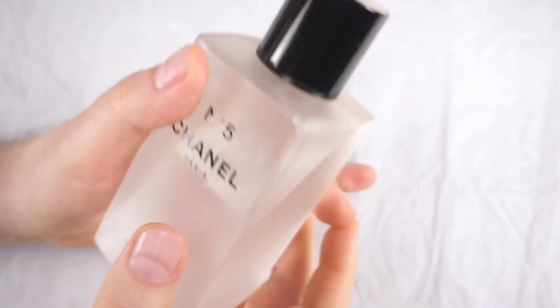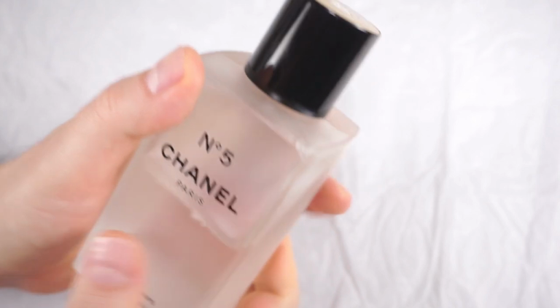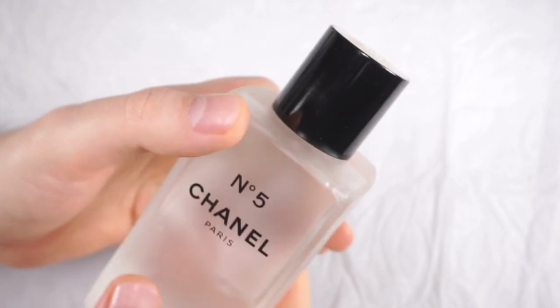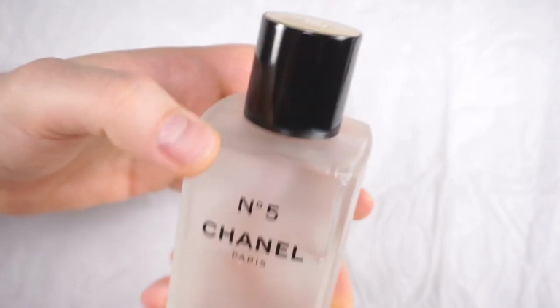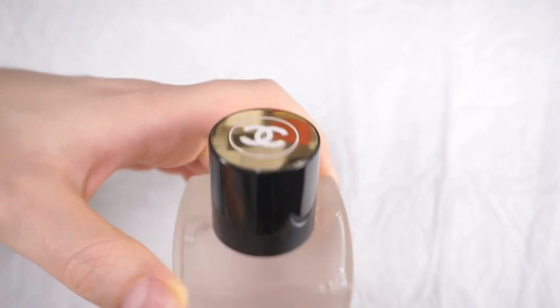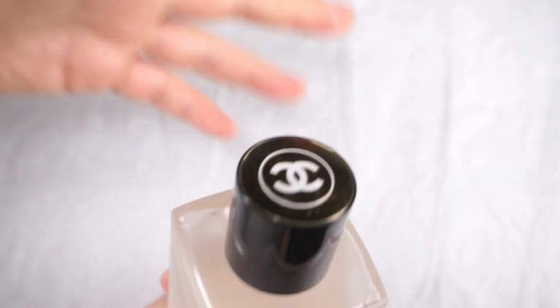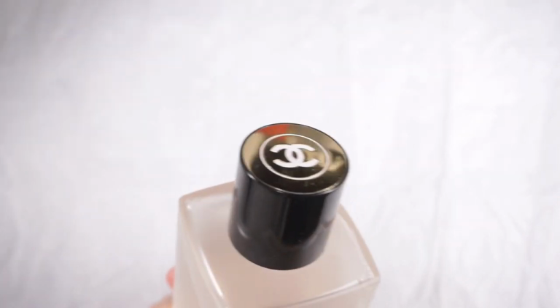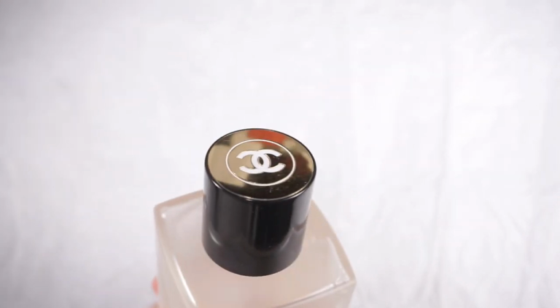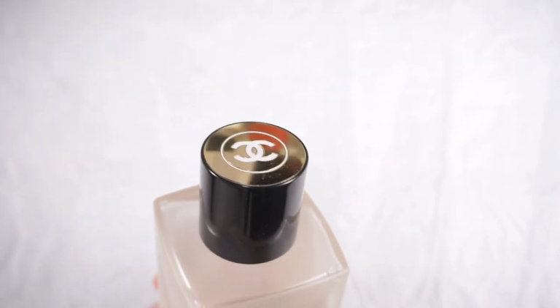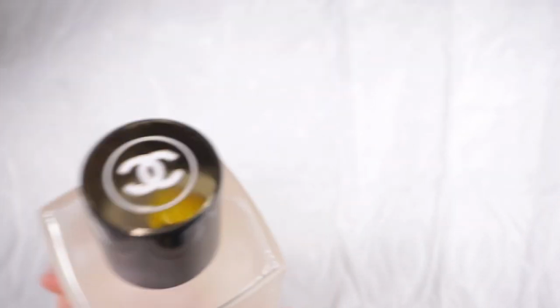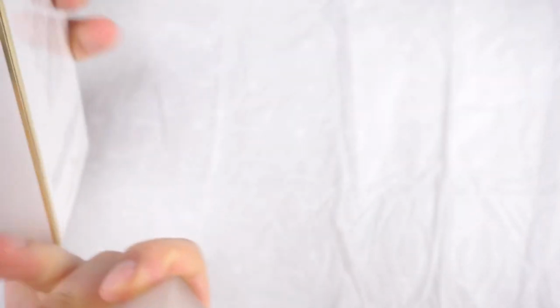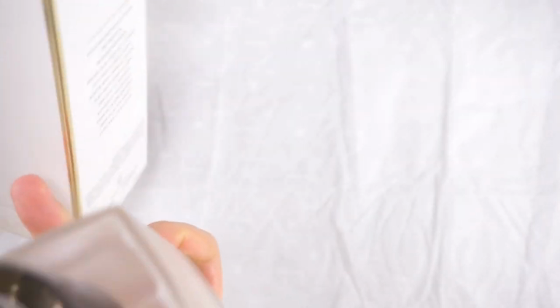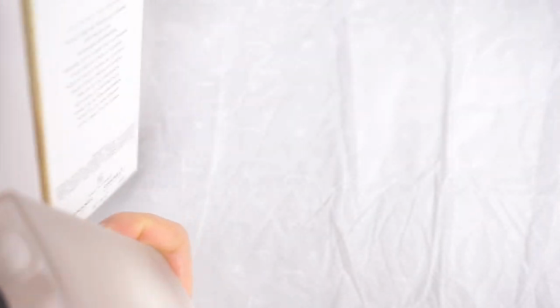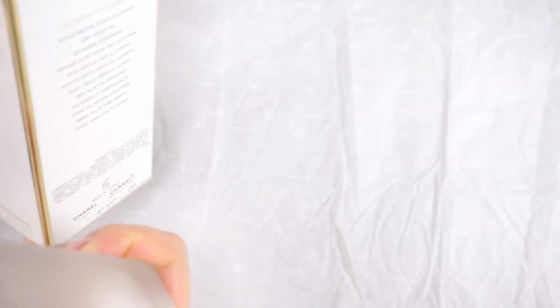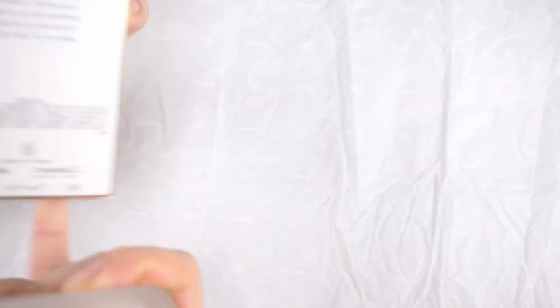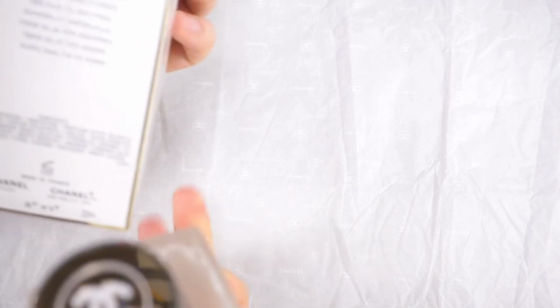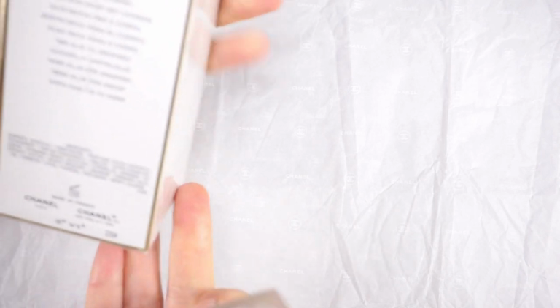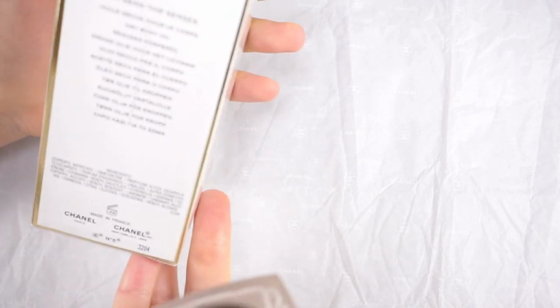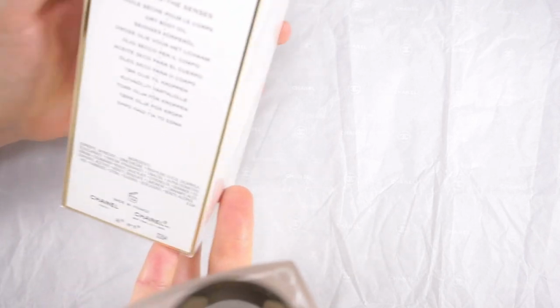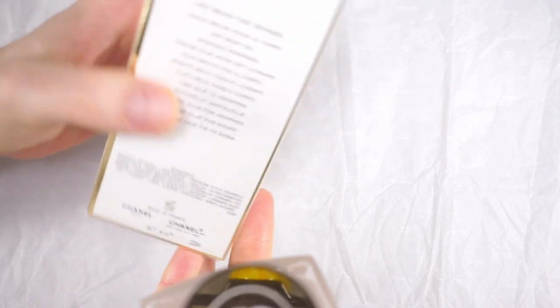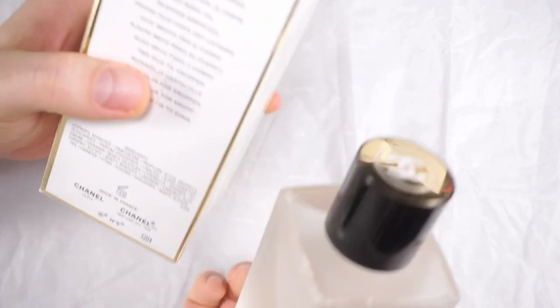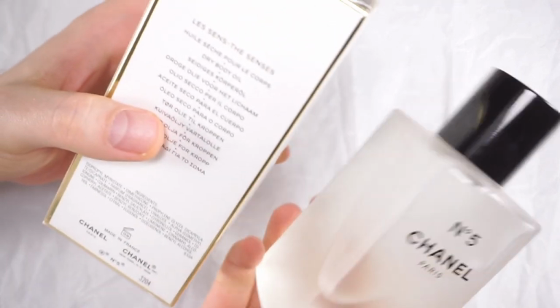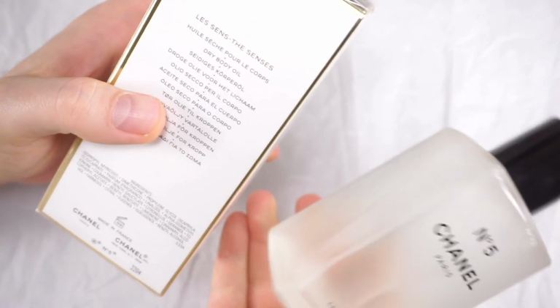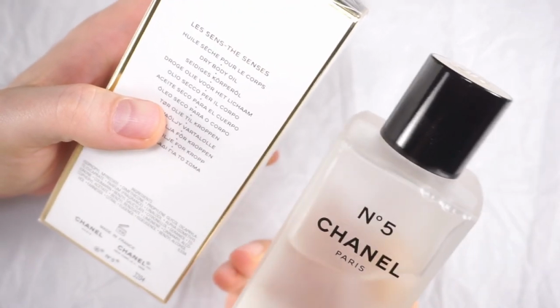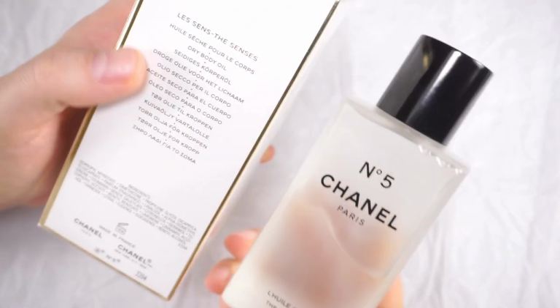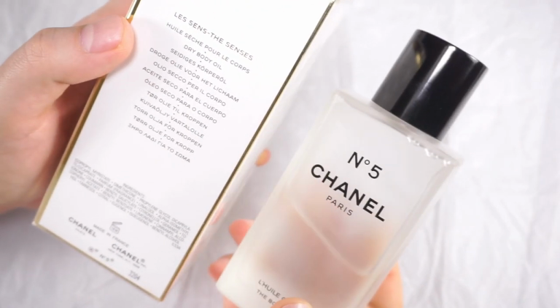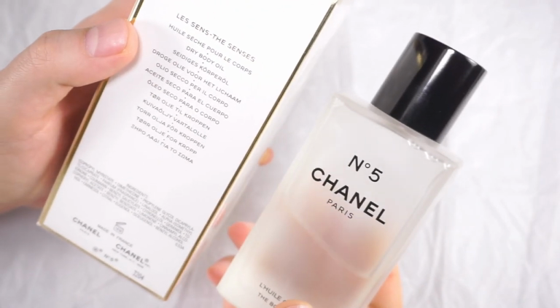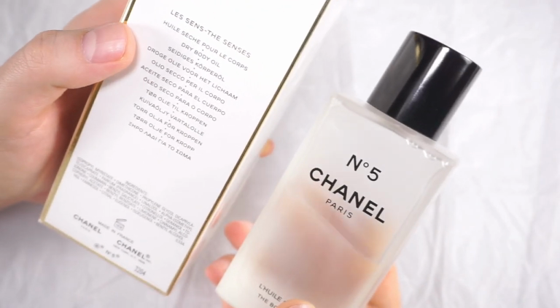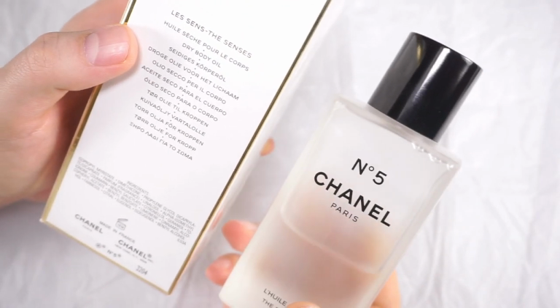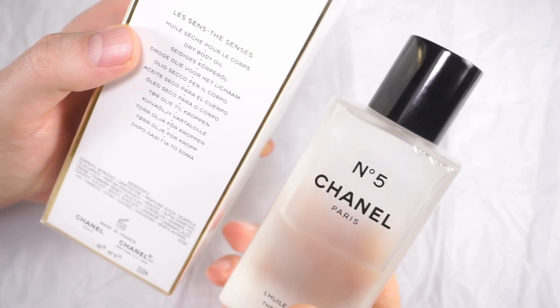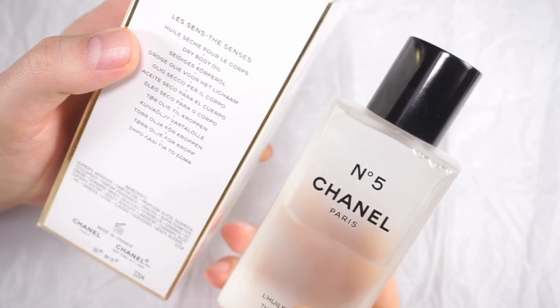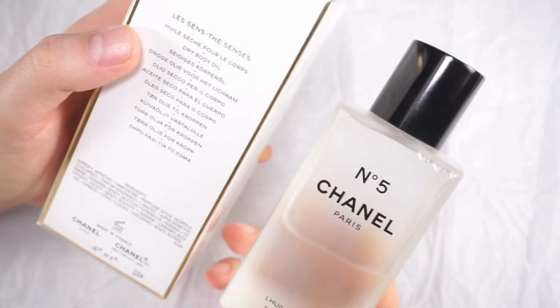I don't talk much about Chanel body and beauty products — Chanel Number Five in particular — because those are the ones I really love how they smell. But let's talk about it today. This was the reveal of this fragrance, which is a surprise.